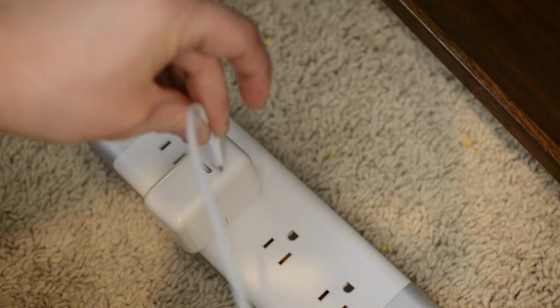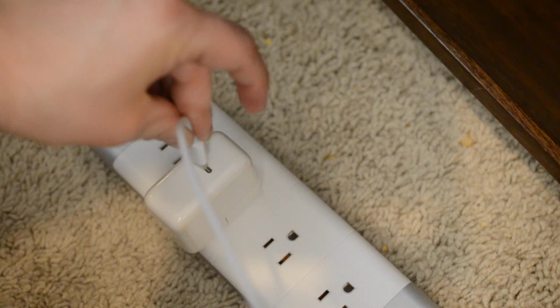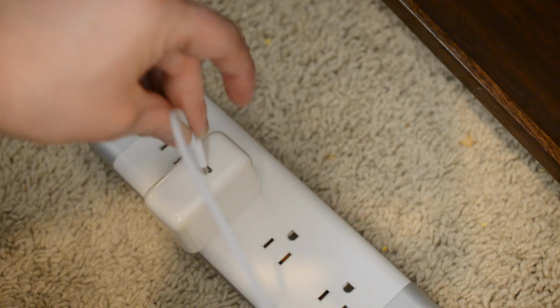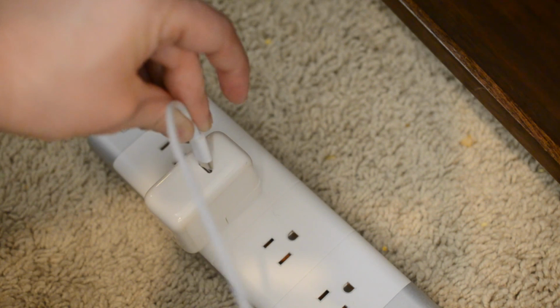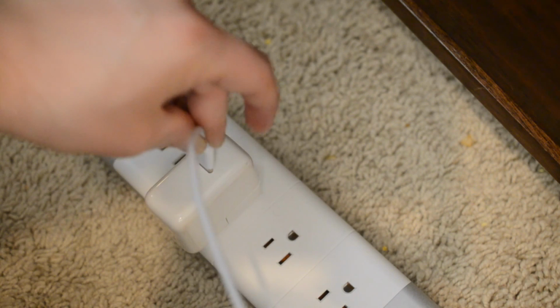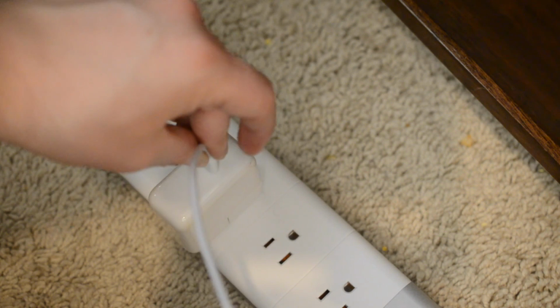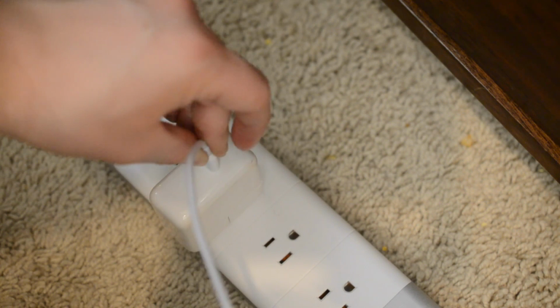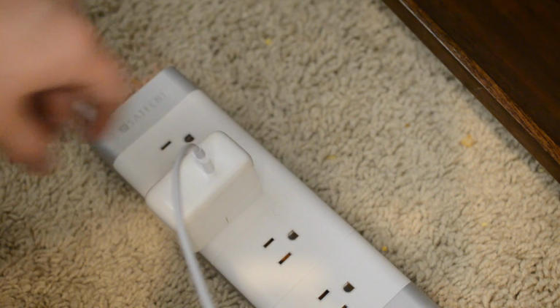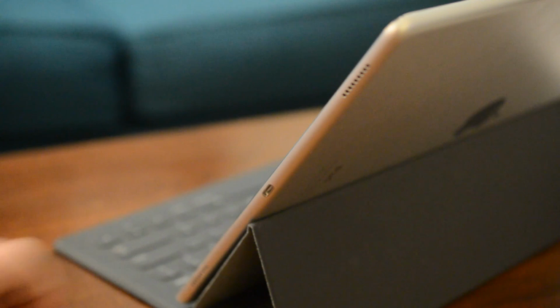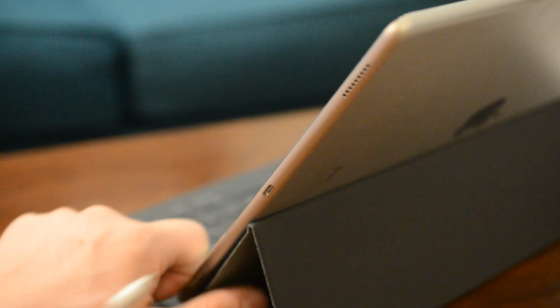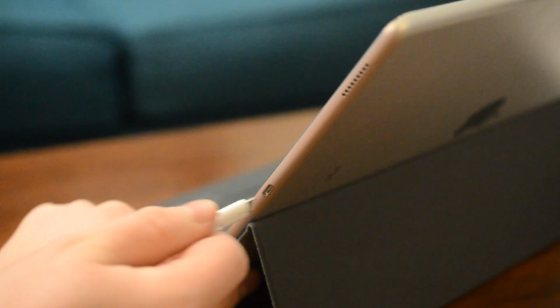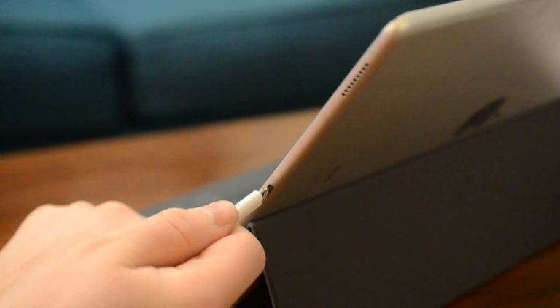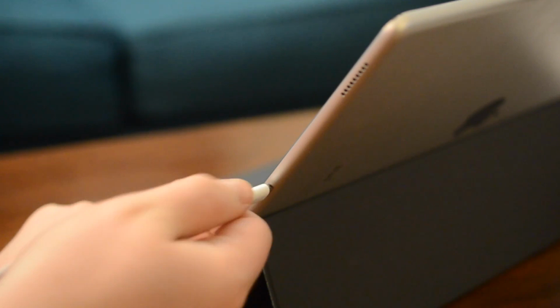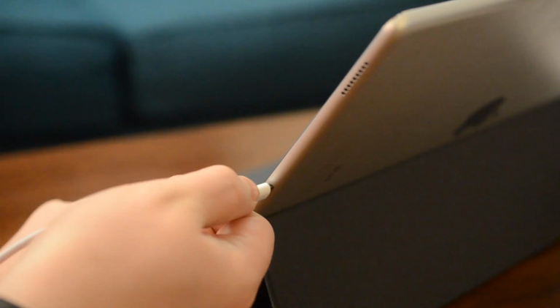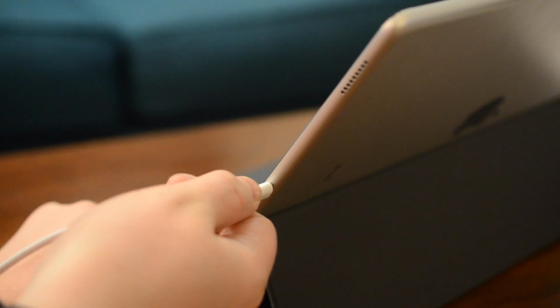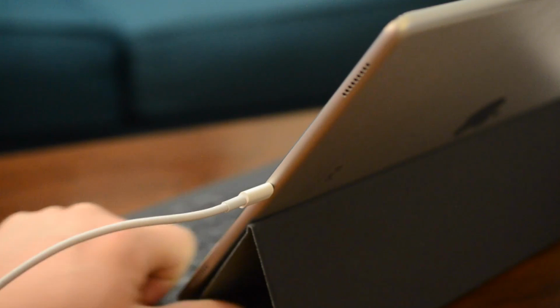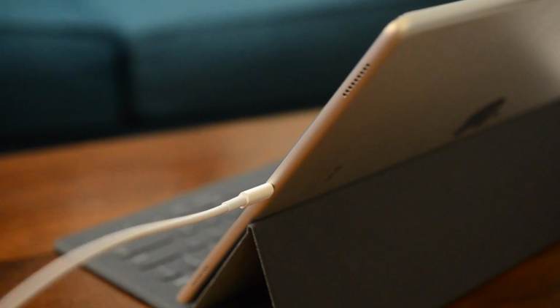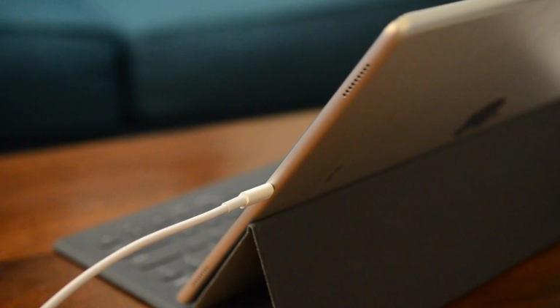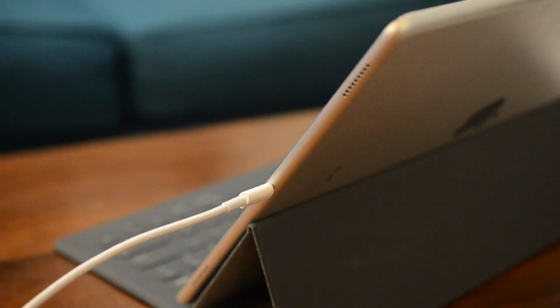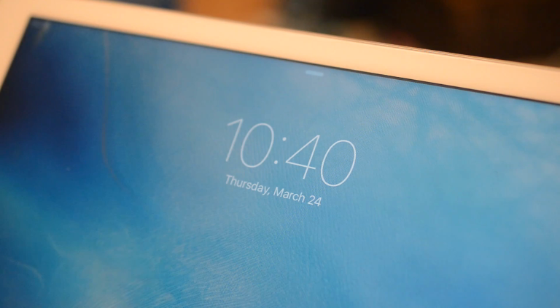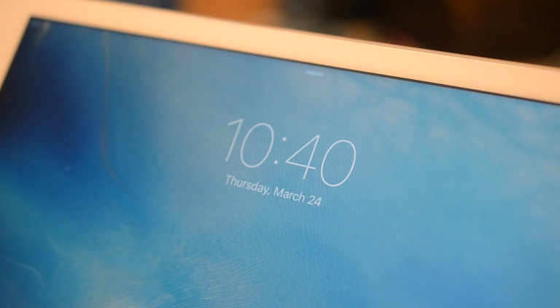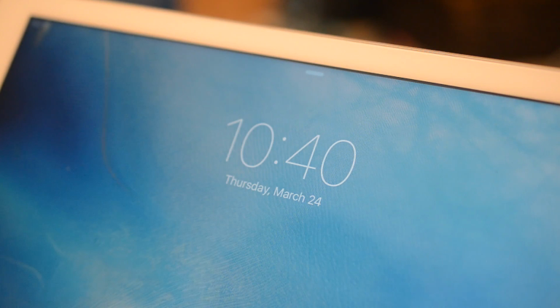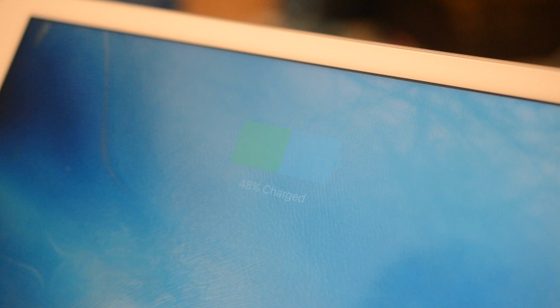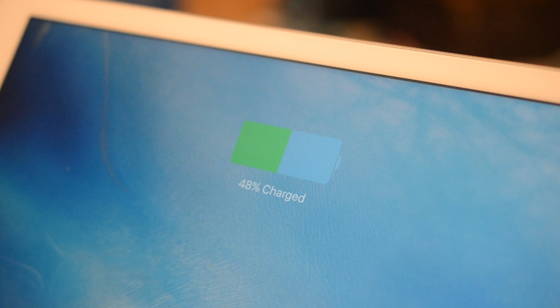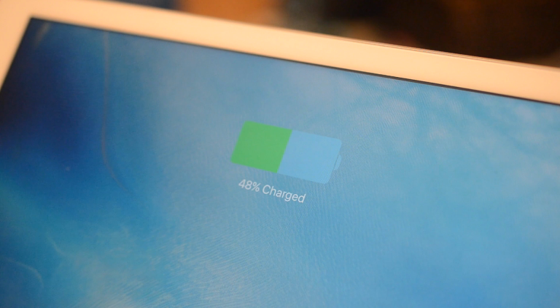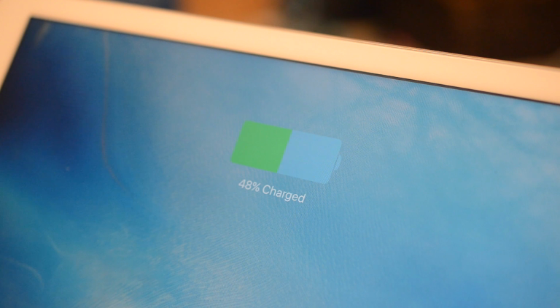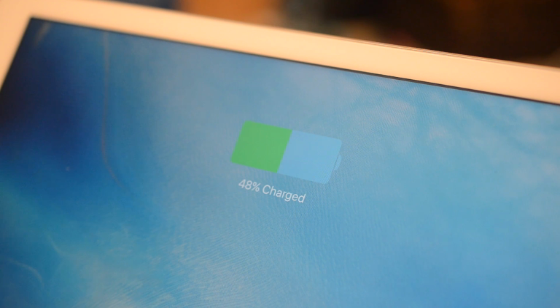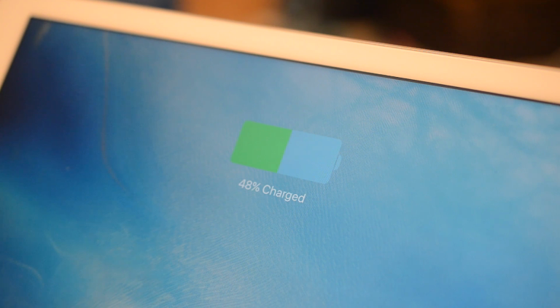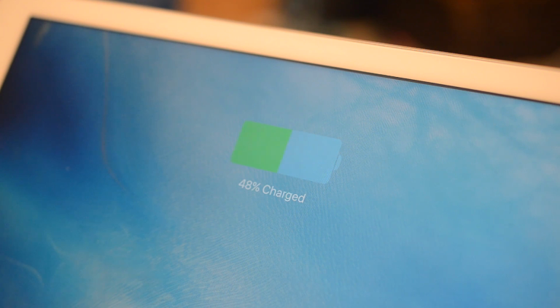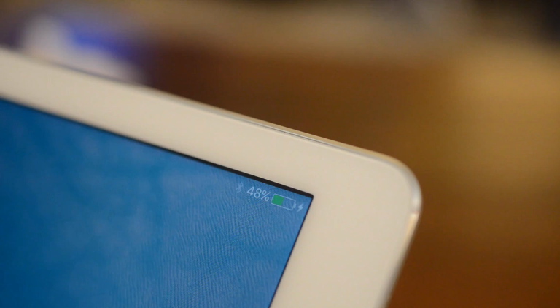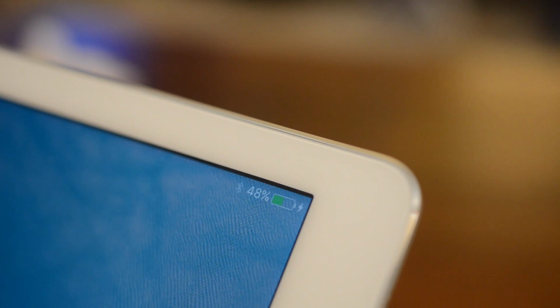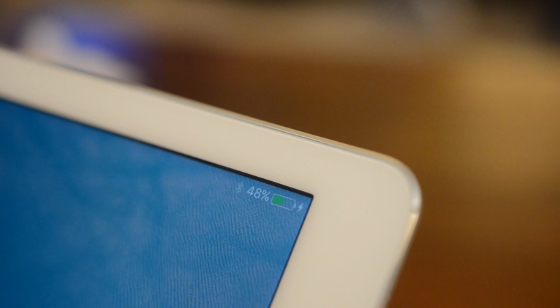The cable that comes with it is a significantly thicker cable, which is more robust and sturdy and hopefully not going to fray as easily as Apple's cables are known to do for the iPhone and iPad that they currently ship.